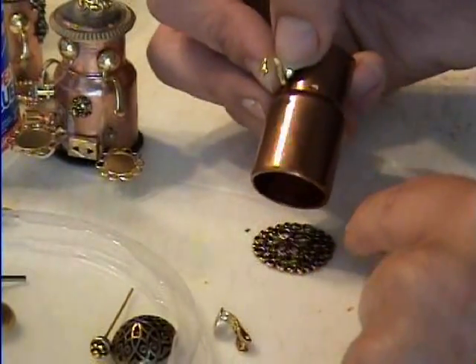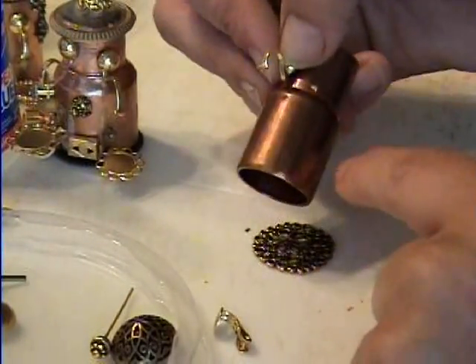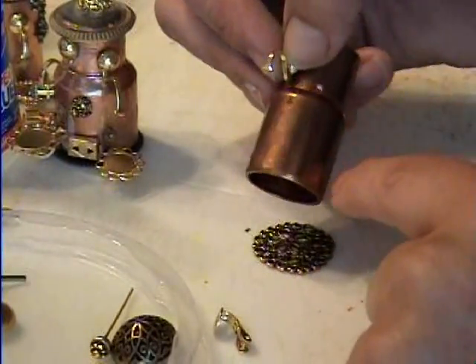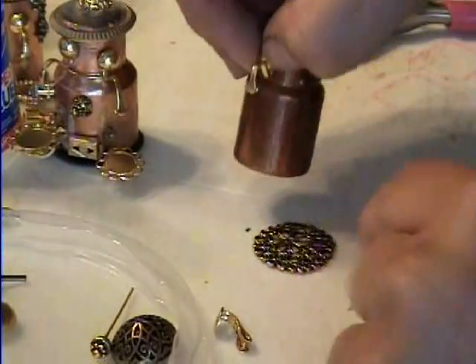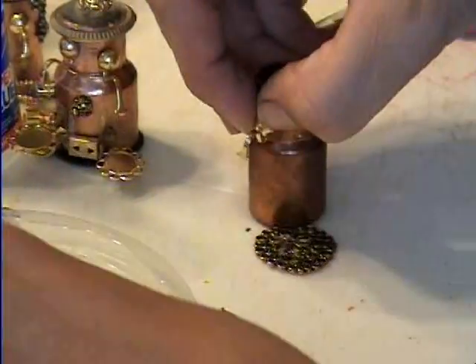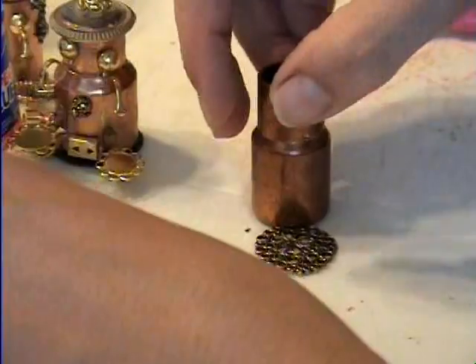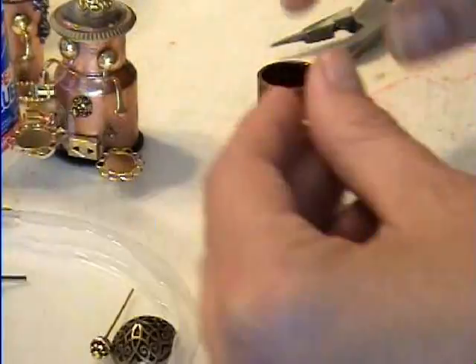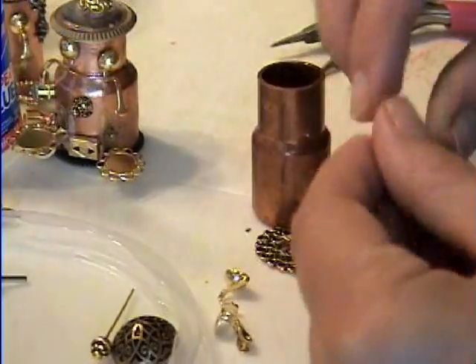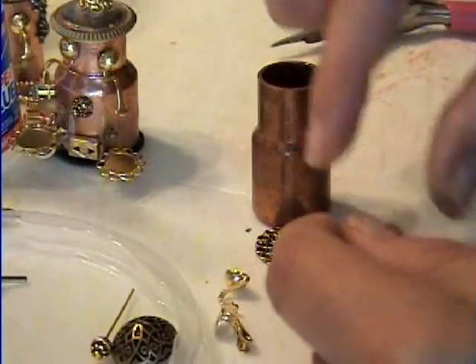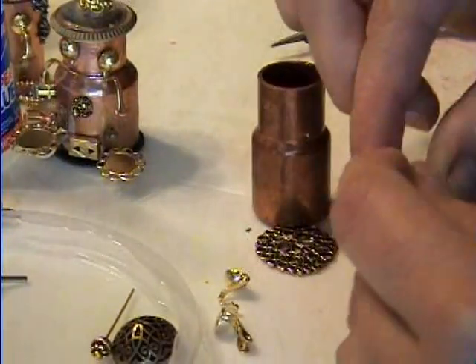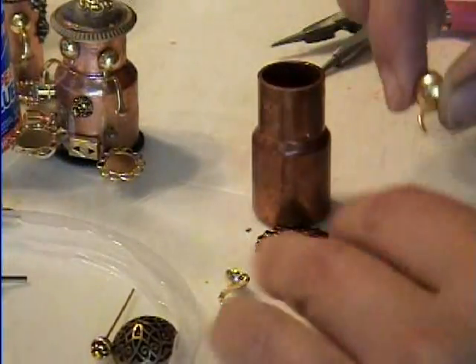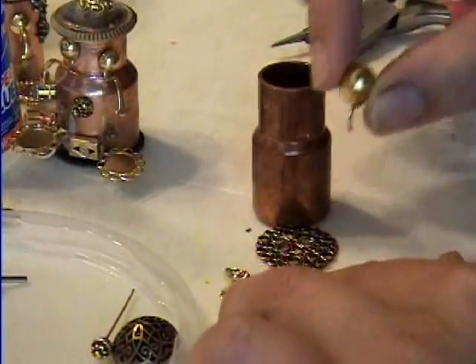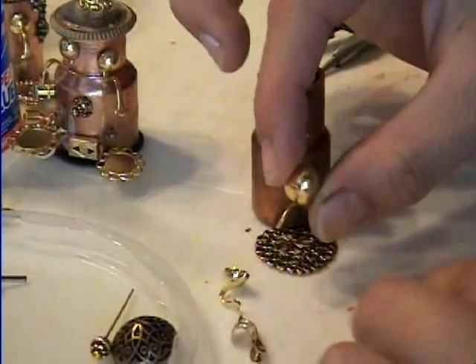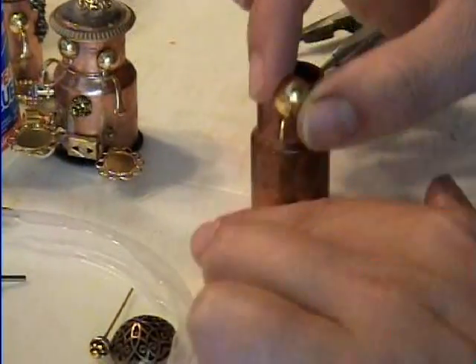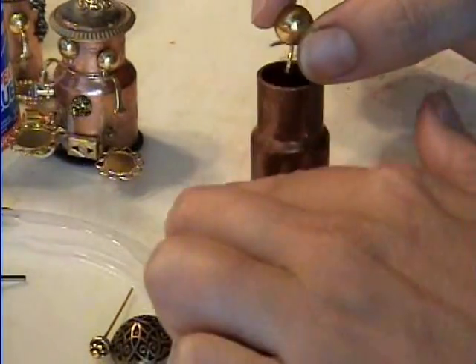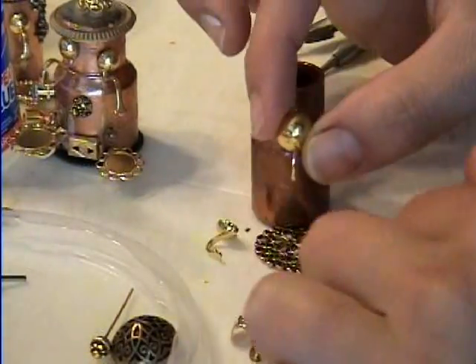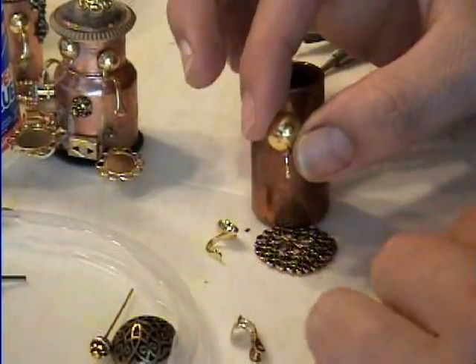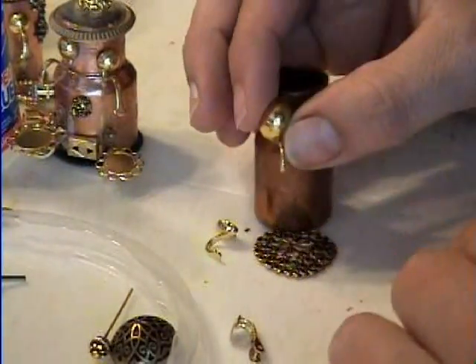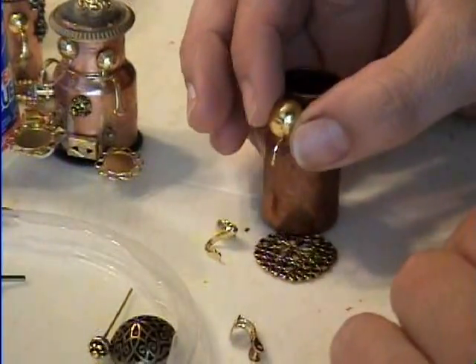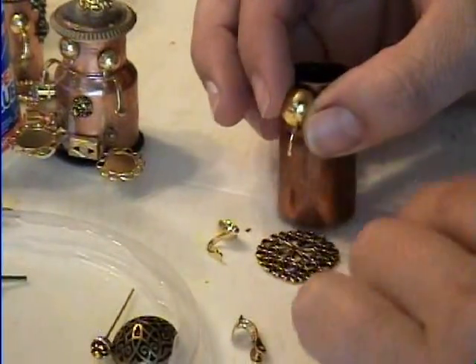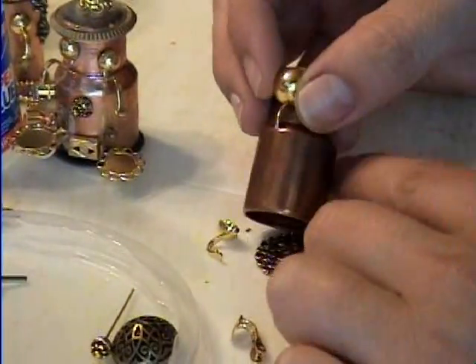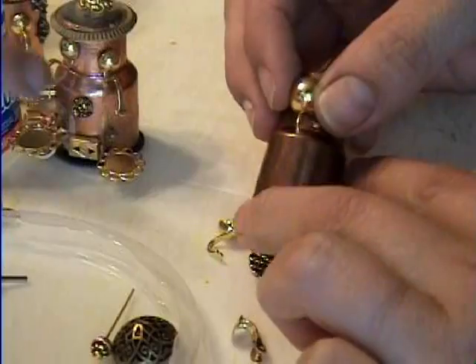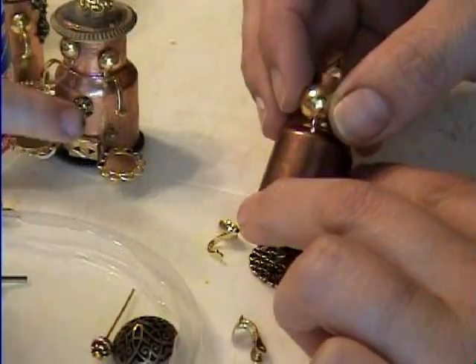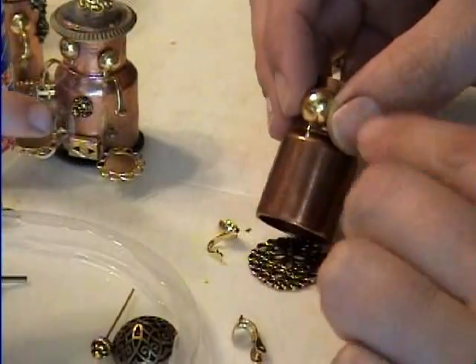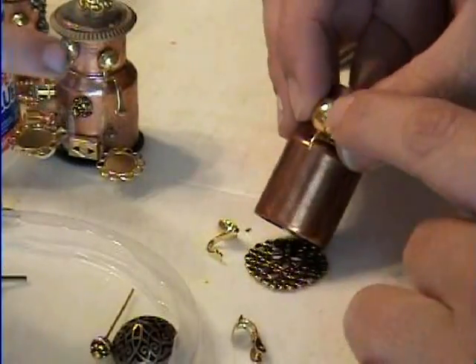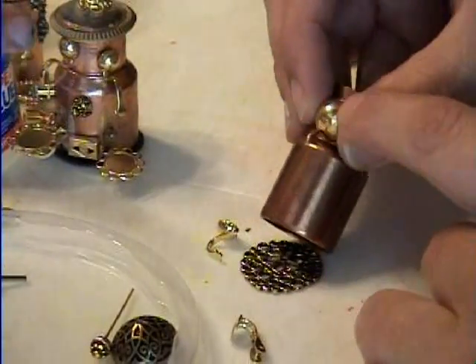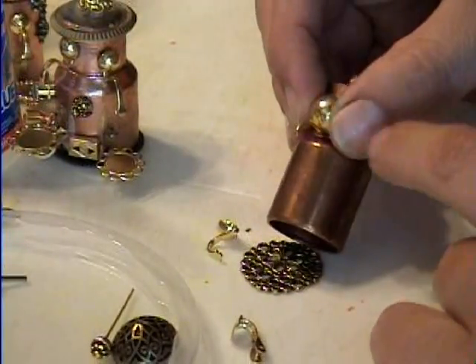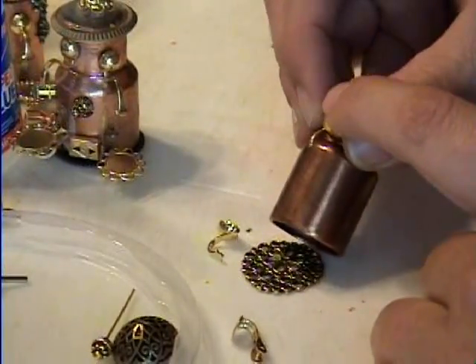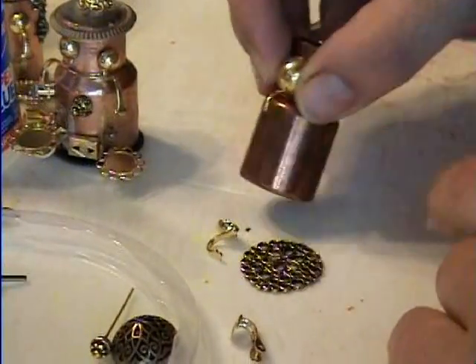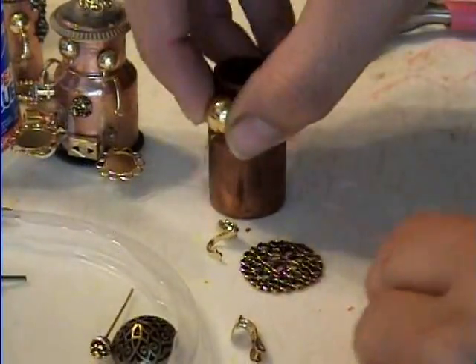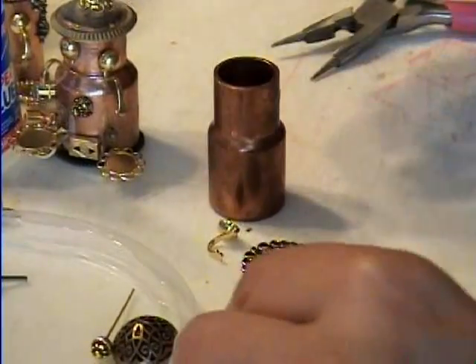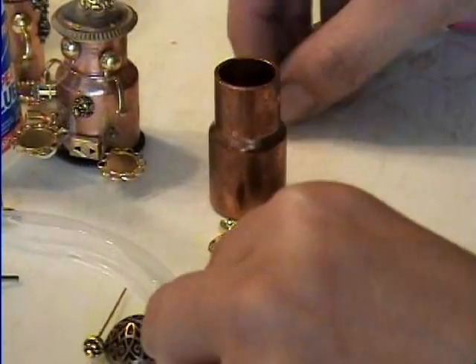You put that on there, super glue it on and just let it sit until it's dry. You also have different sizes — if you wanted a bigger one, you could do that.